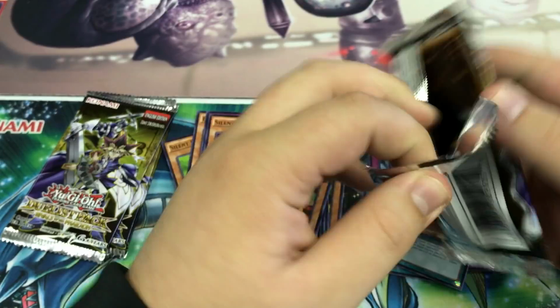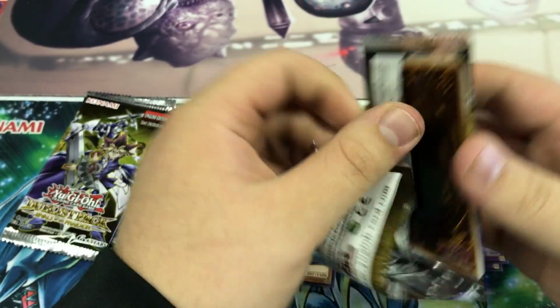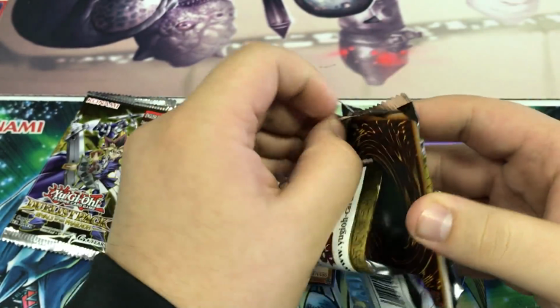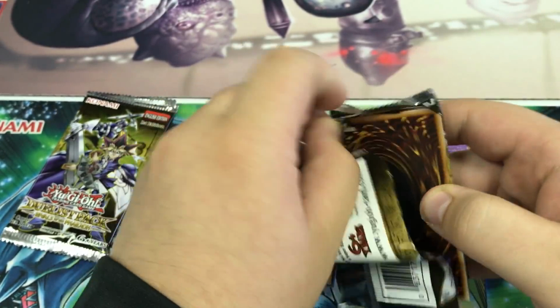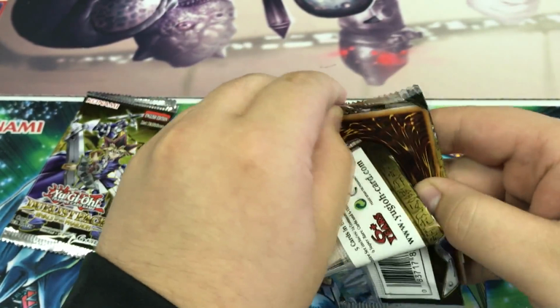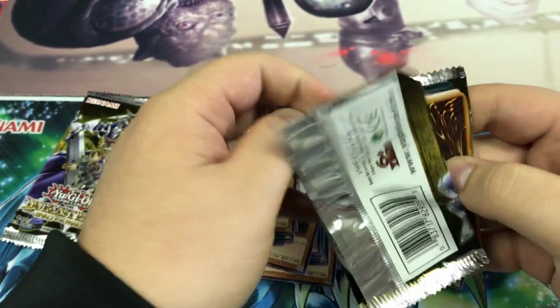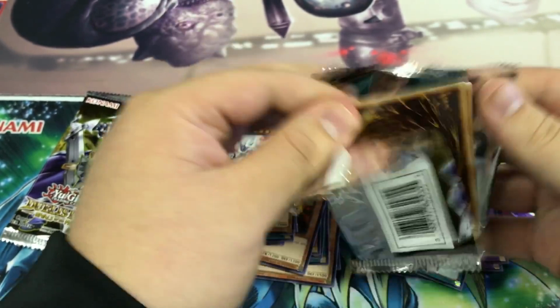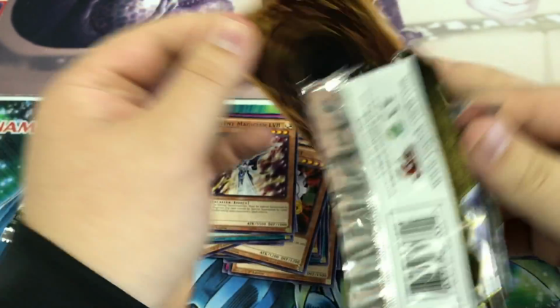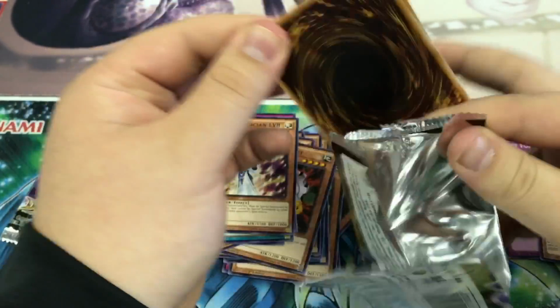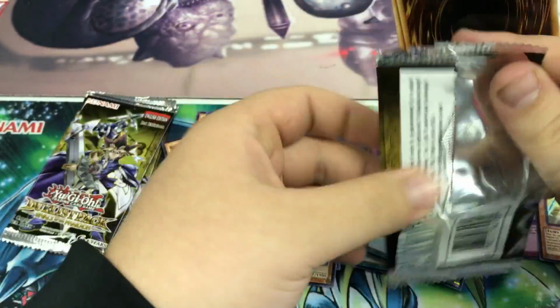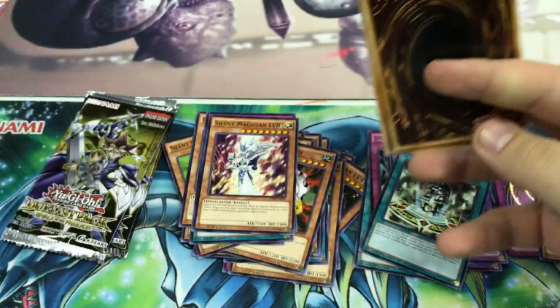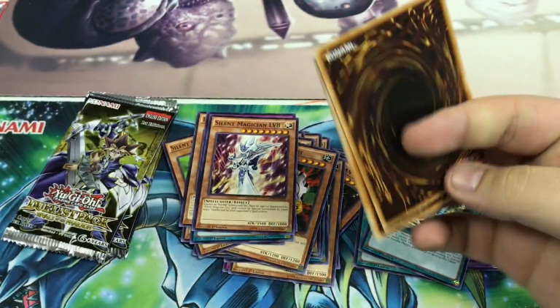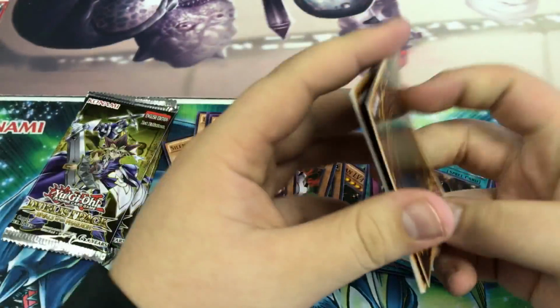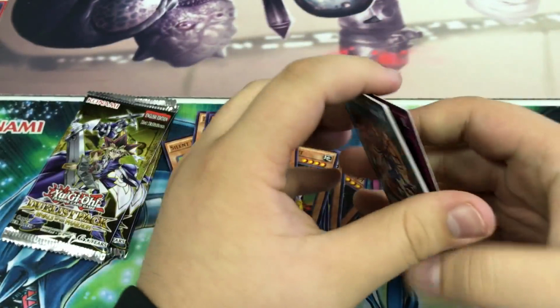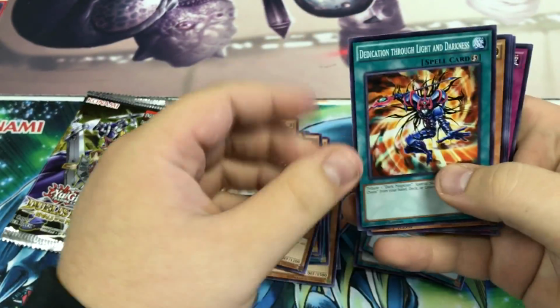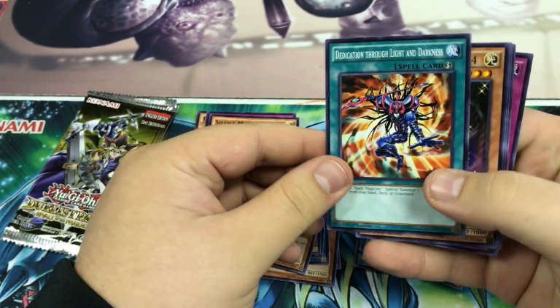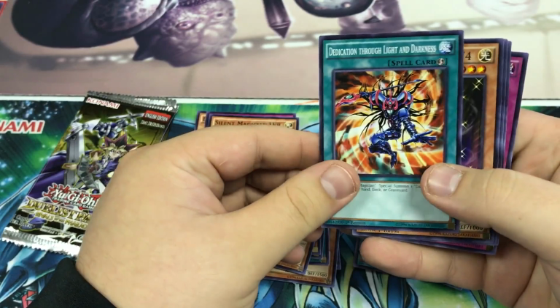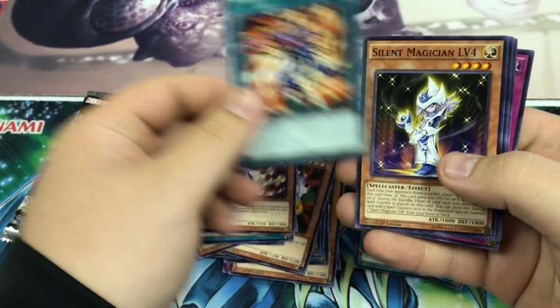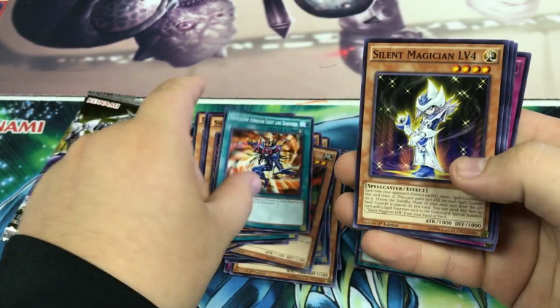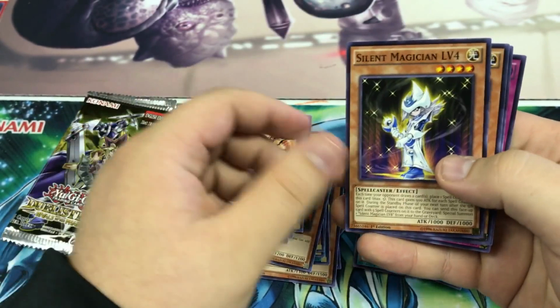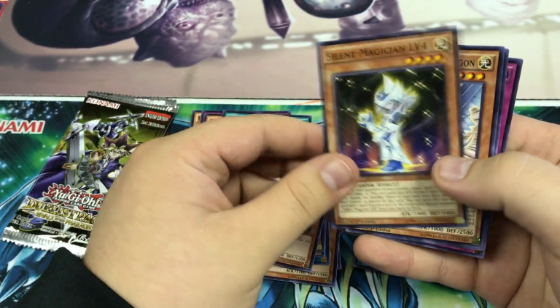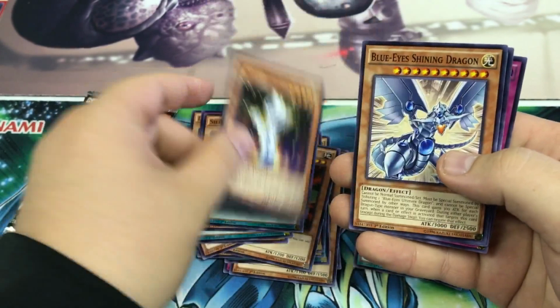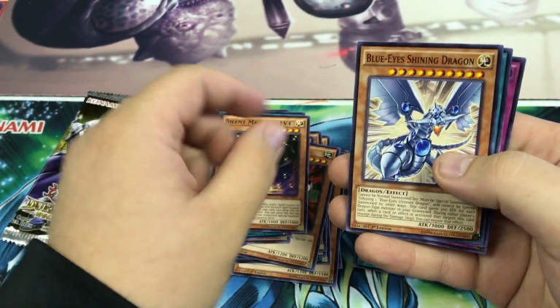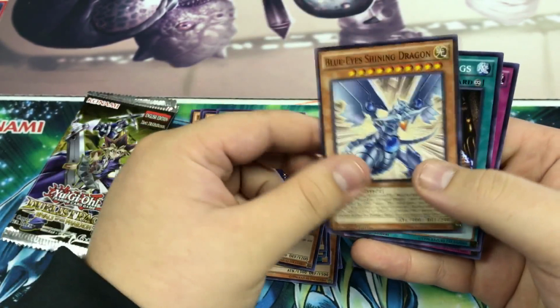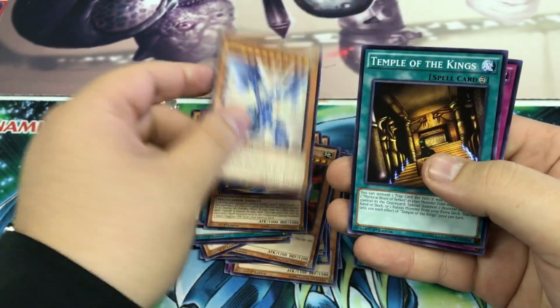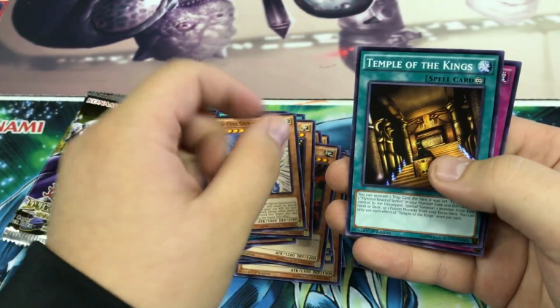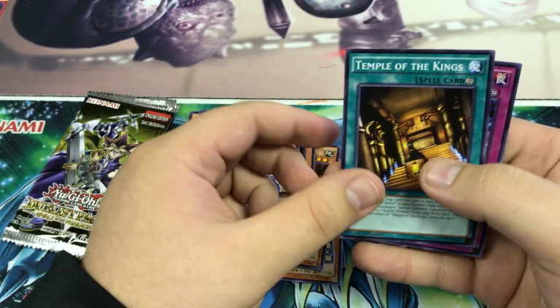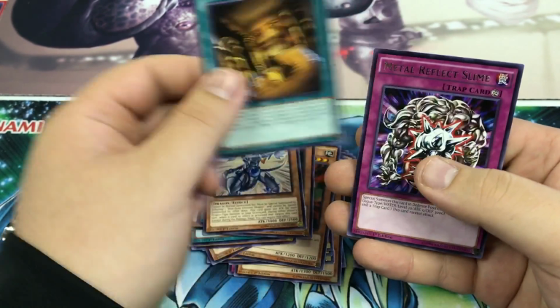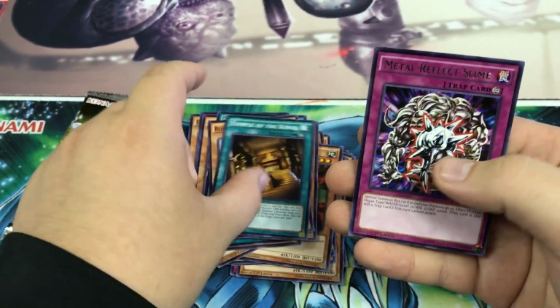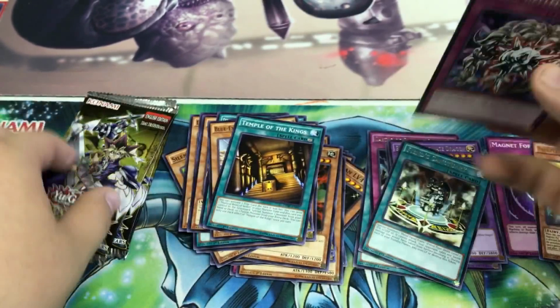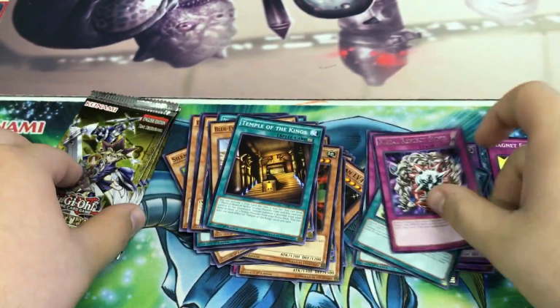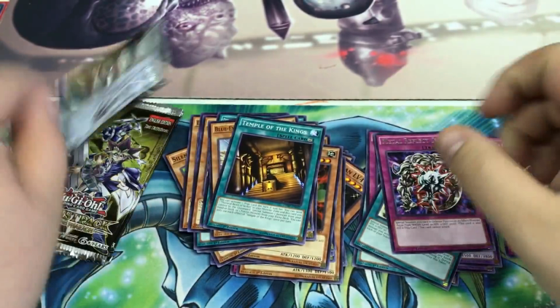Really hoping to get a Live Obedience out of here, hopefully we can get one of those. Seventh pack: Dedication to Light and Darkness, Silent Magician, Black Shiny Dragon, Temple of the Kings, Mega Flex Slam.